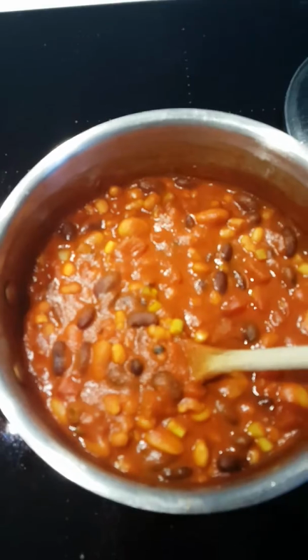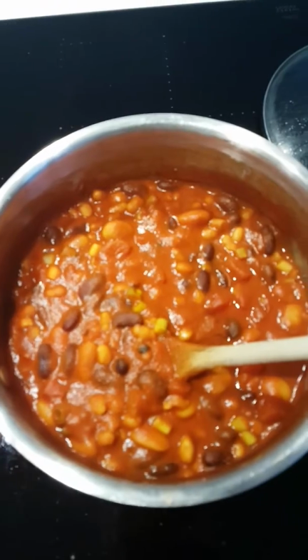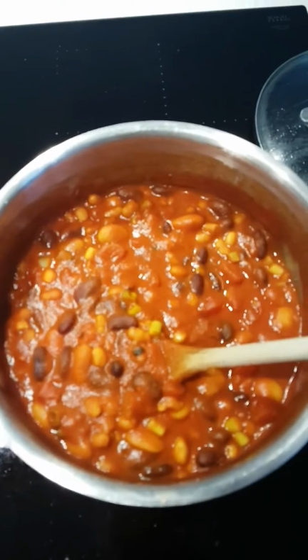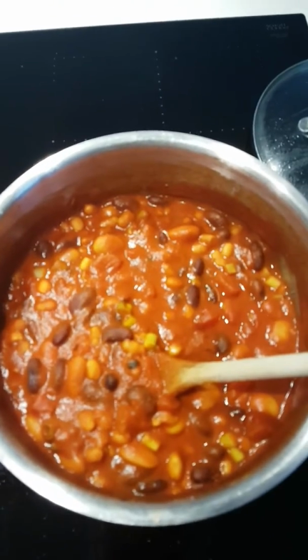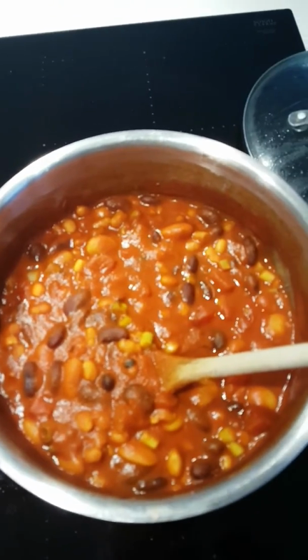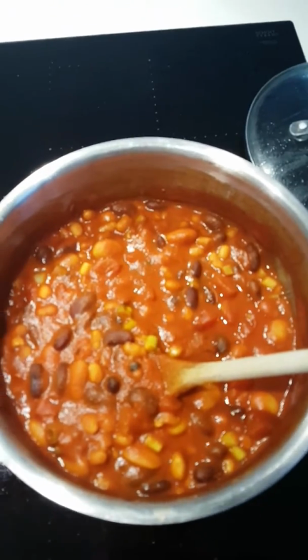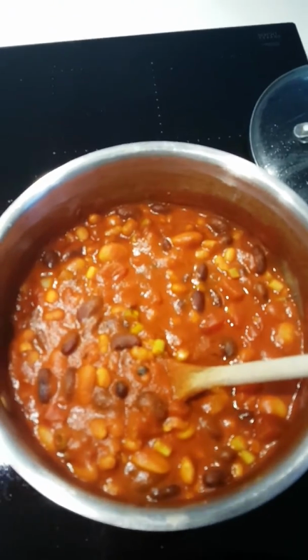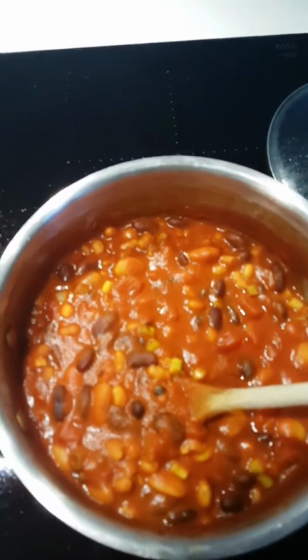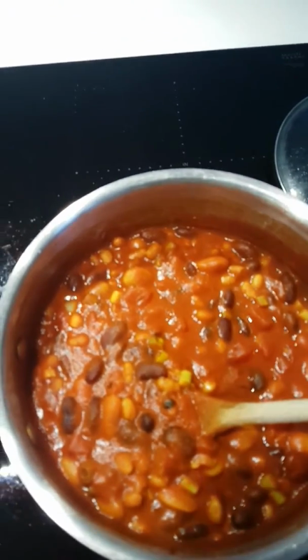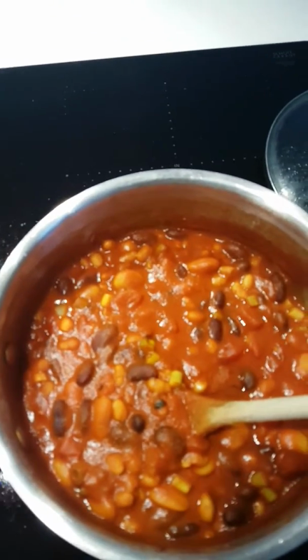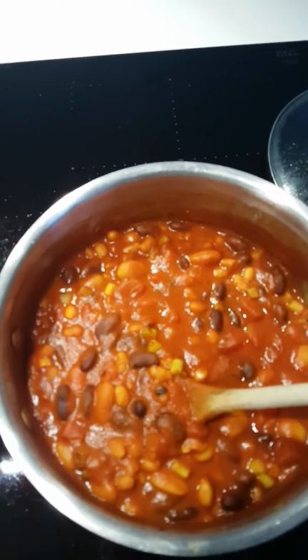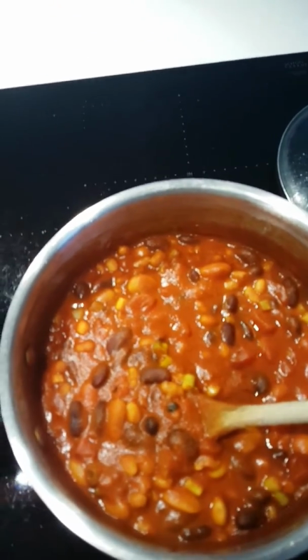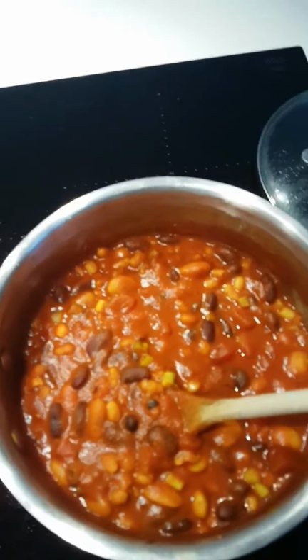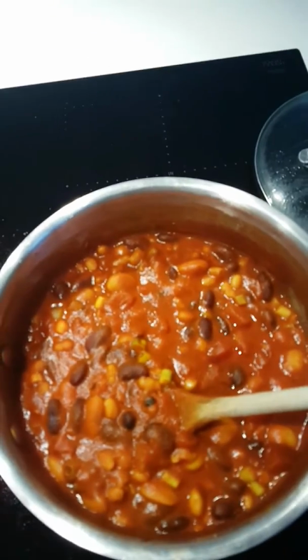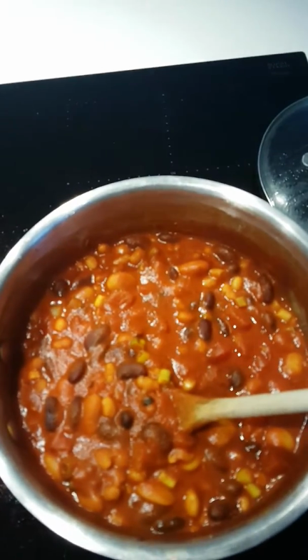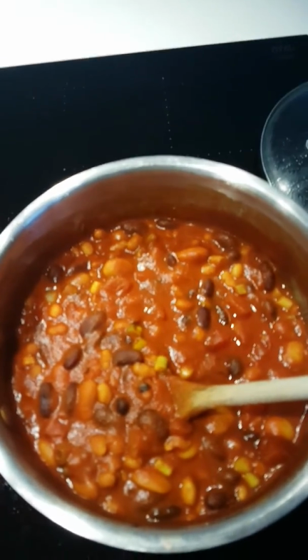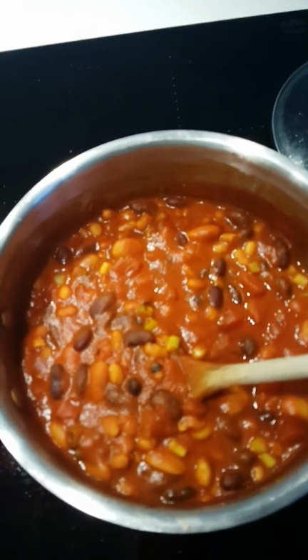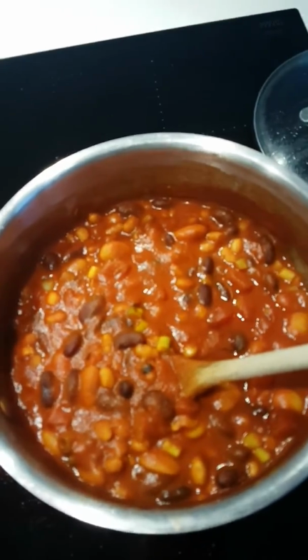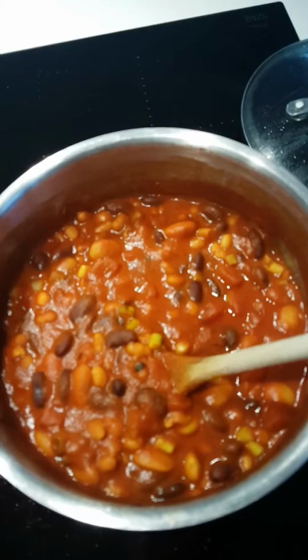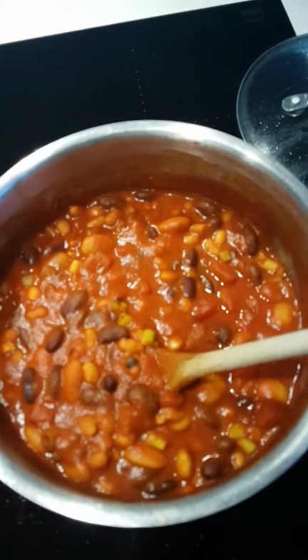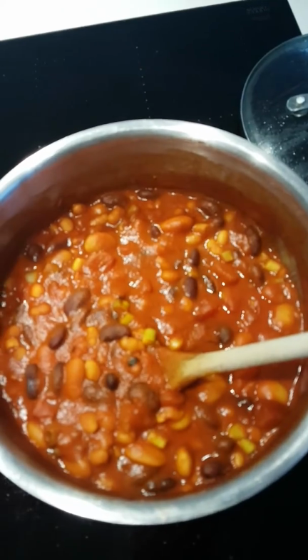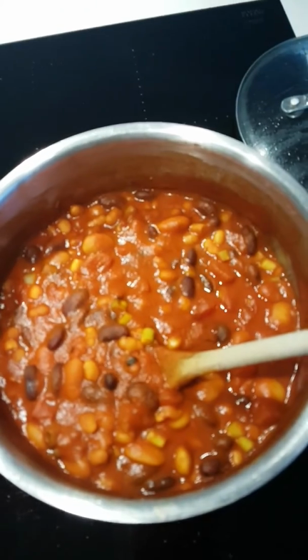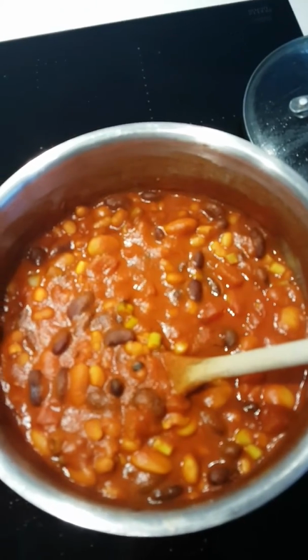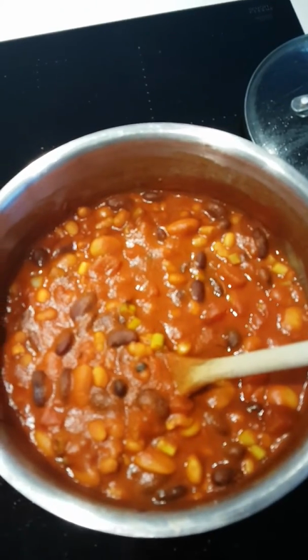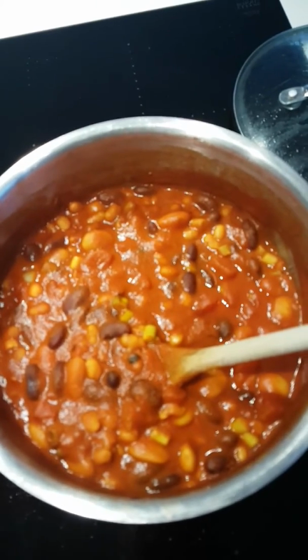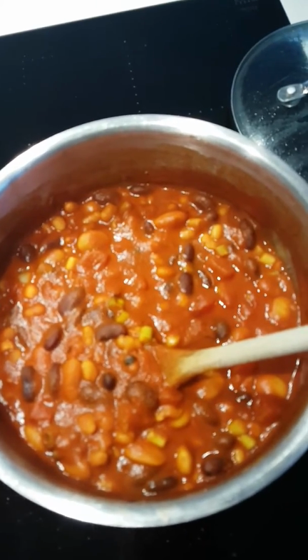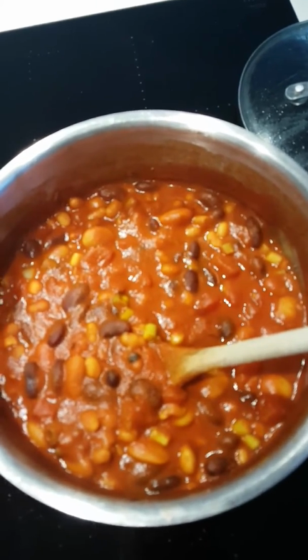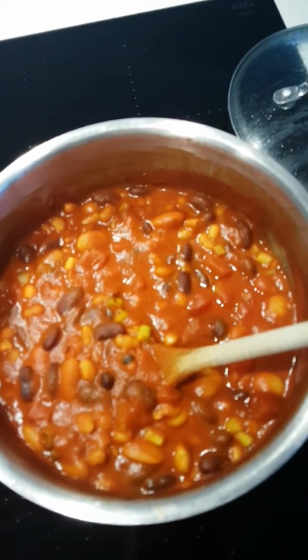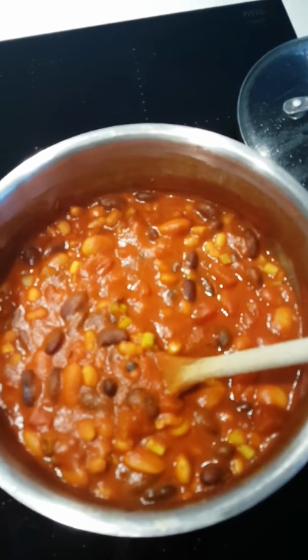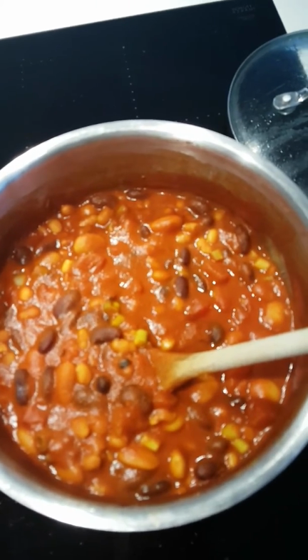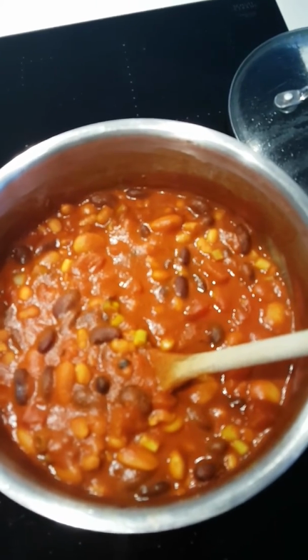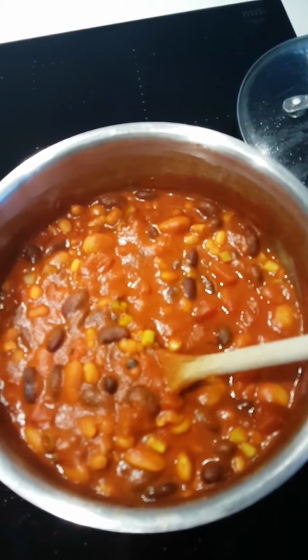So today, Monday, we're talking culinary. So what you can see here is a bean feast.